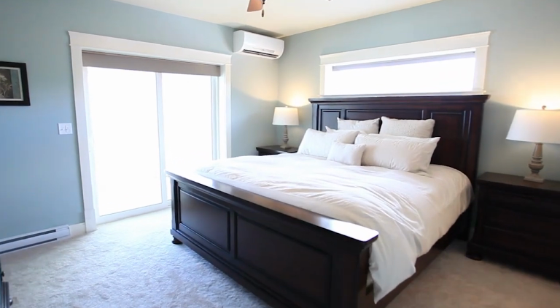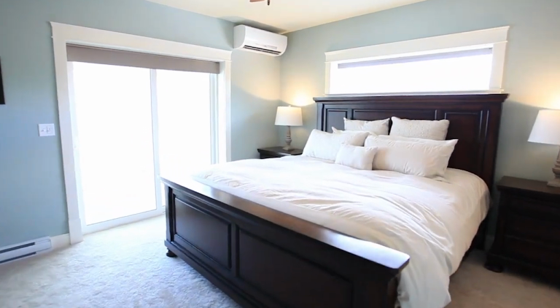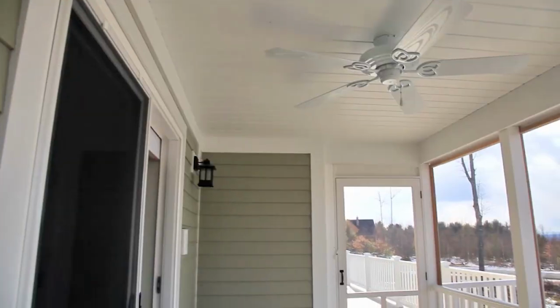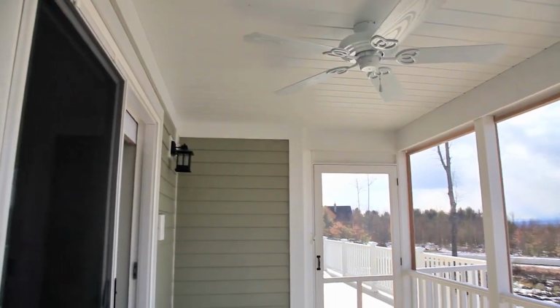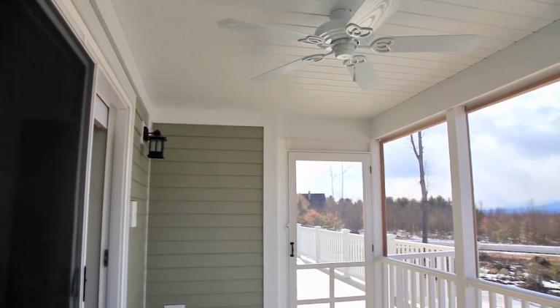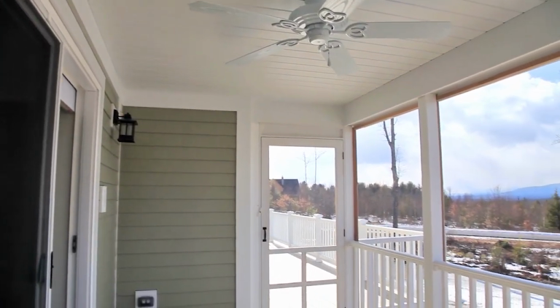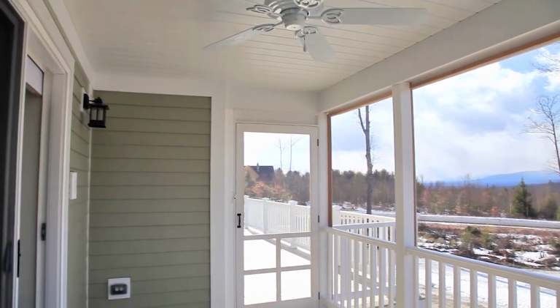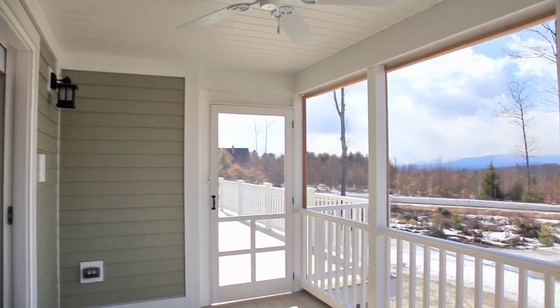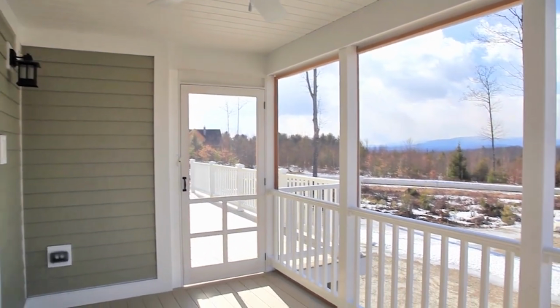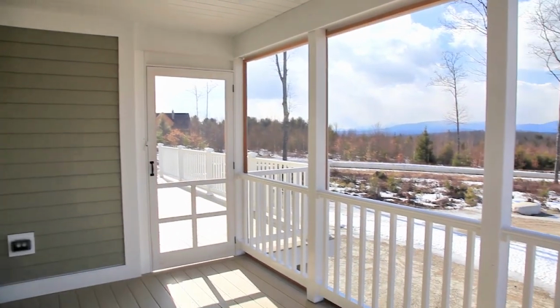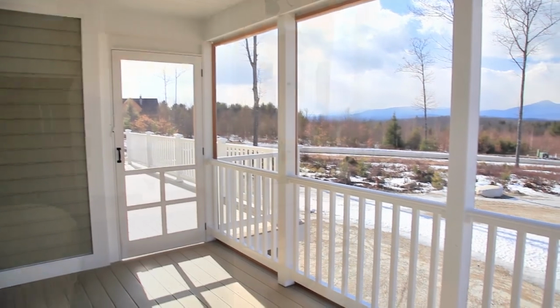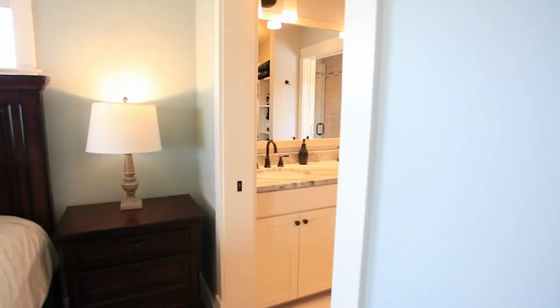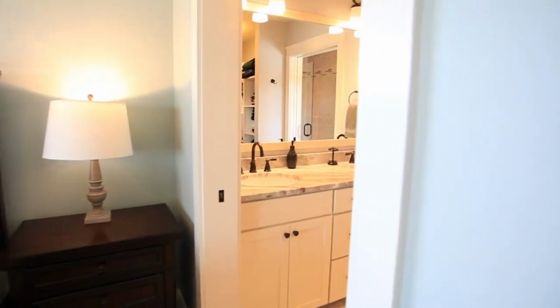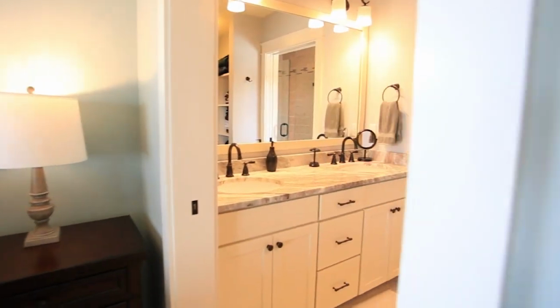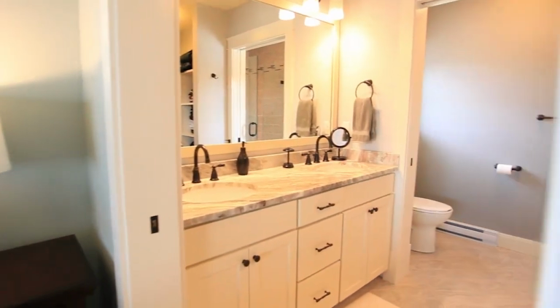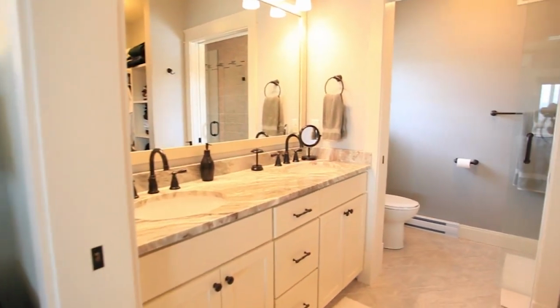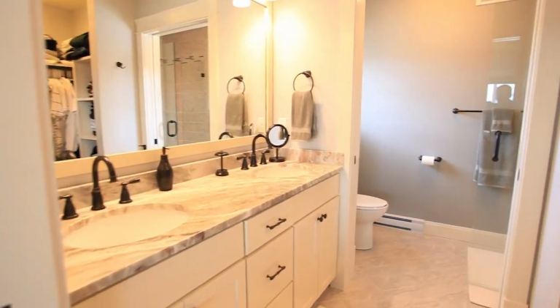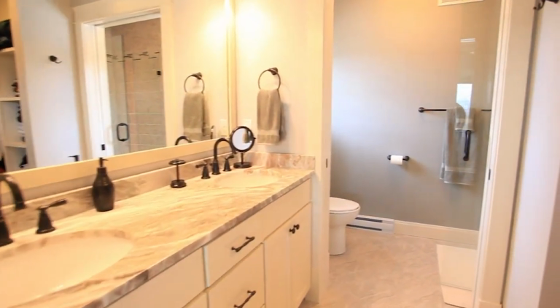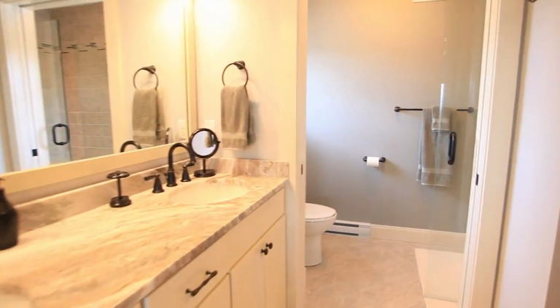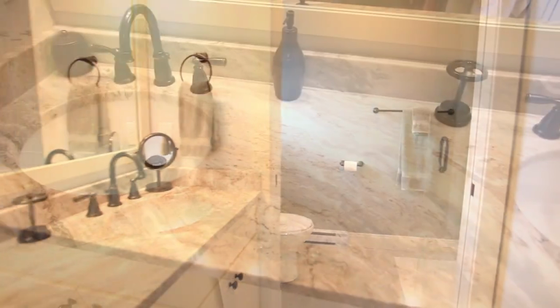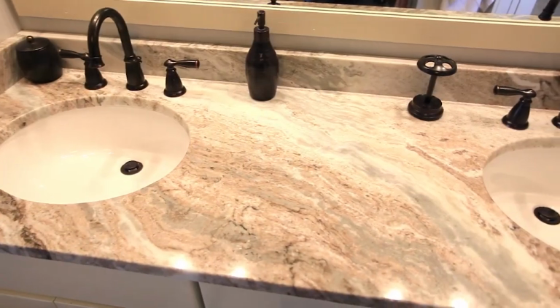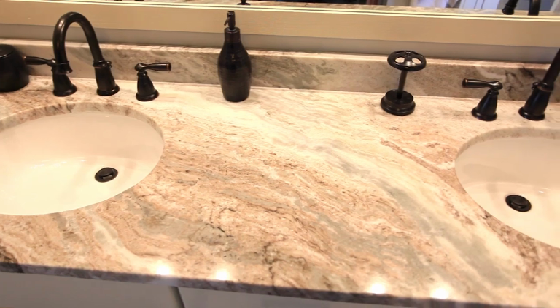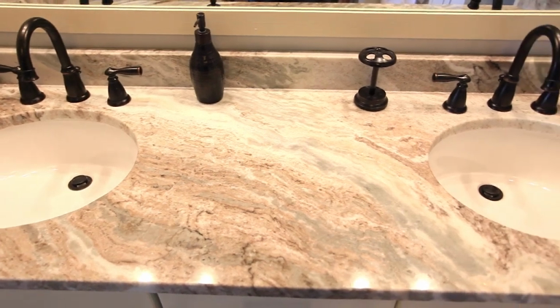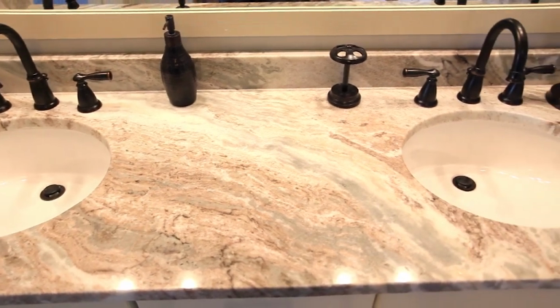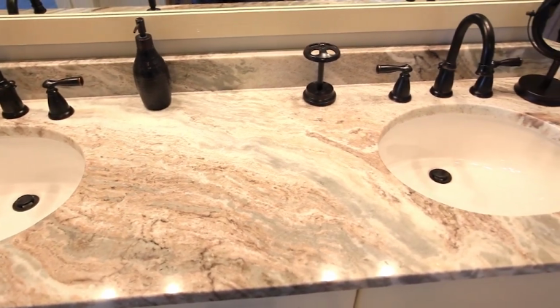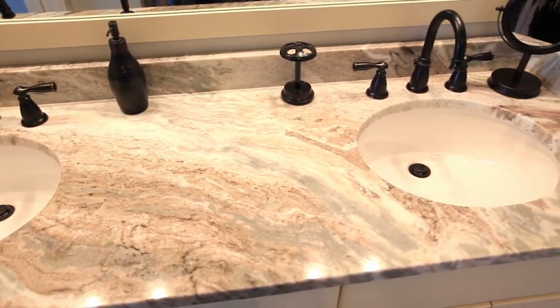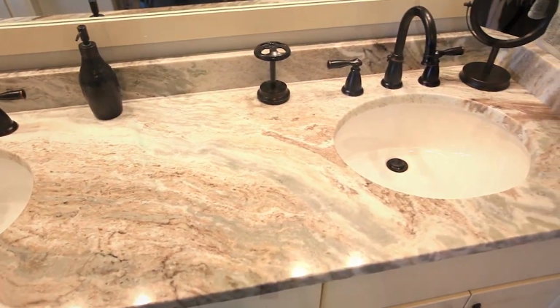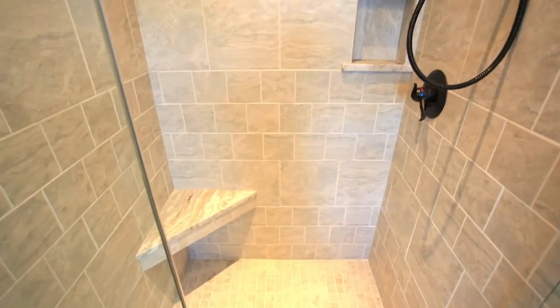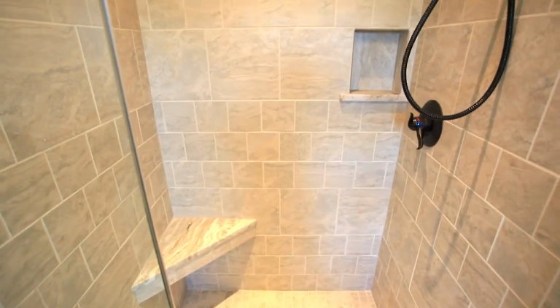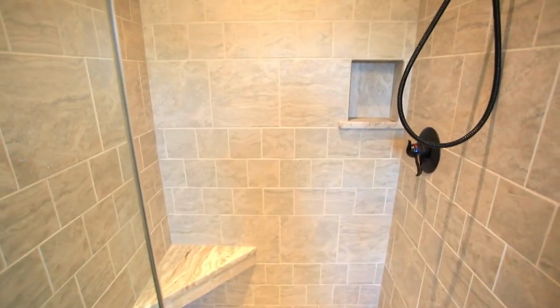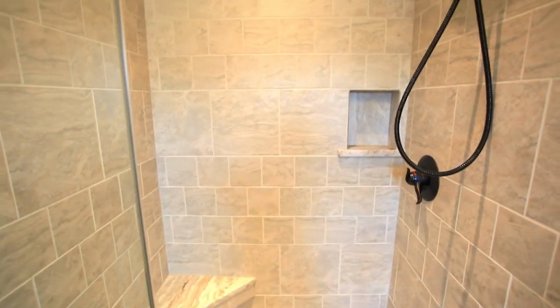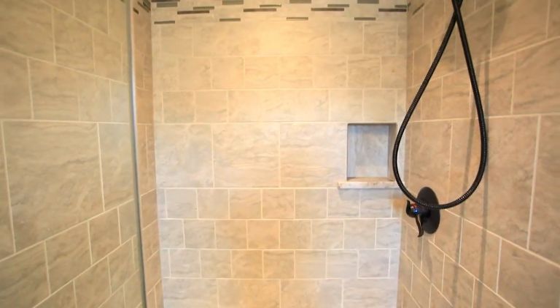The master bedroom offers a private screened-in porch and ensuite bathroom. Within the bathroom space is the walk-in closet, a dual-sink marble vanity, and tiled master shower with glass enclosure.